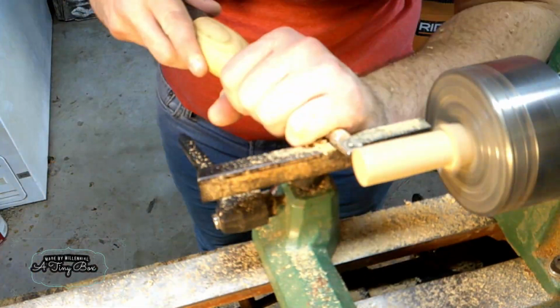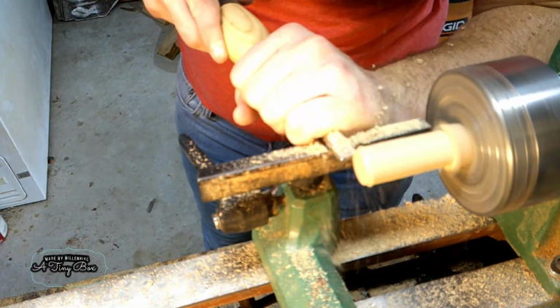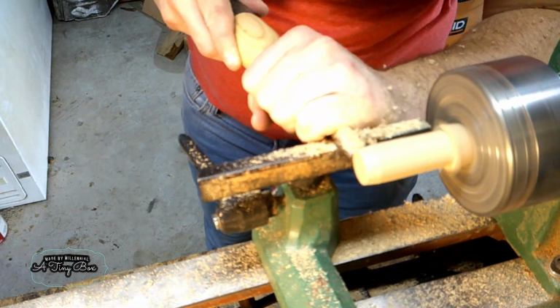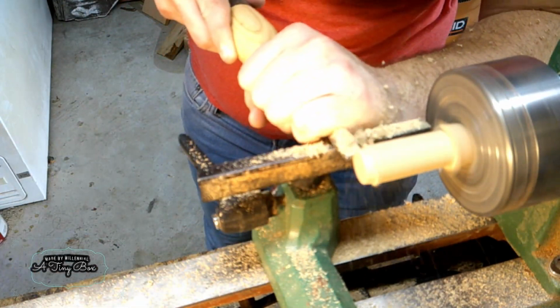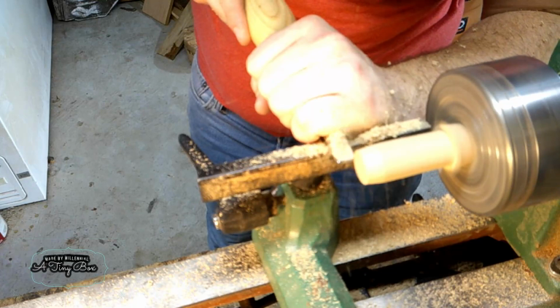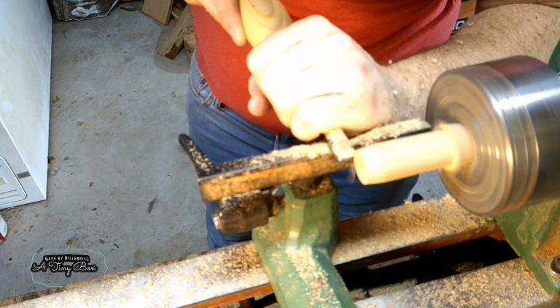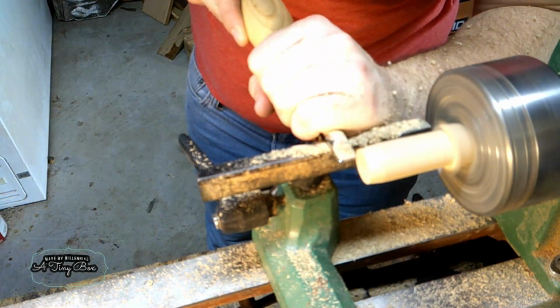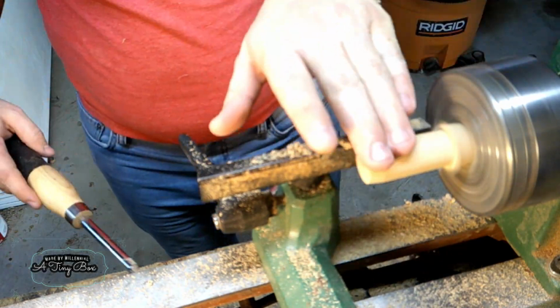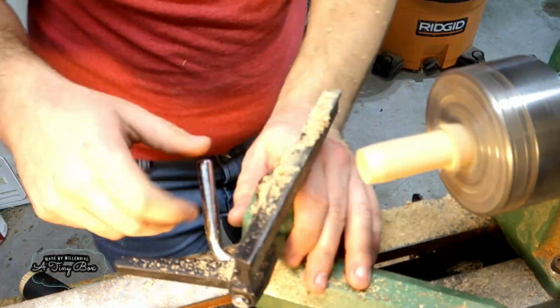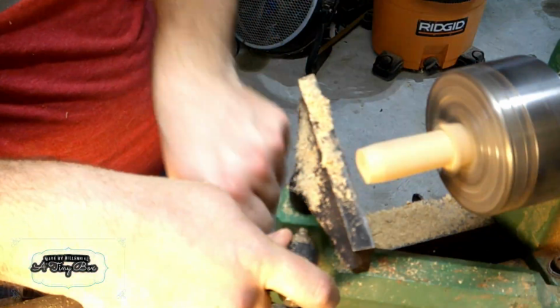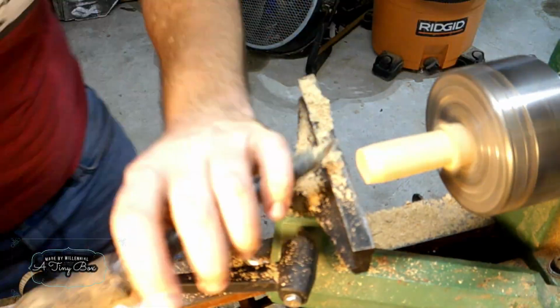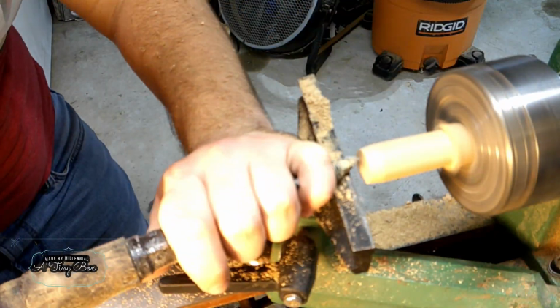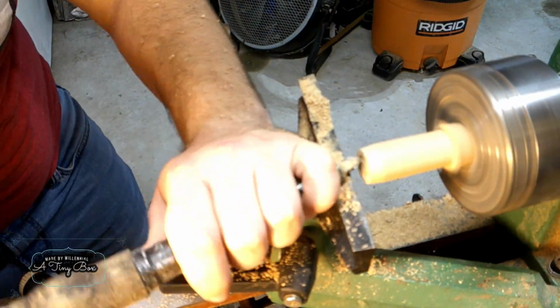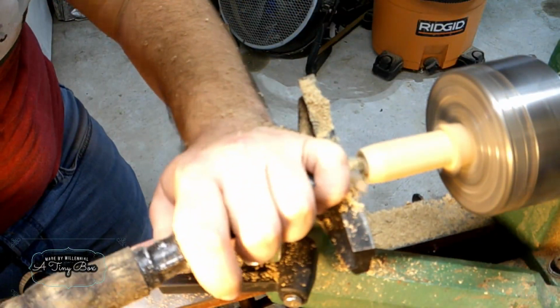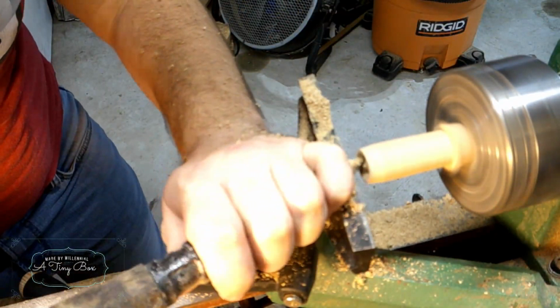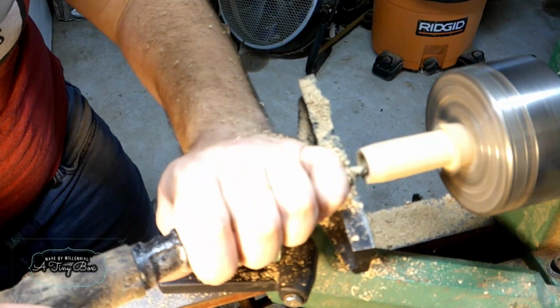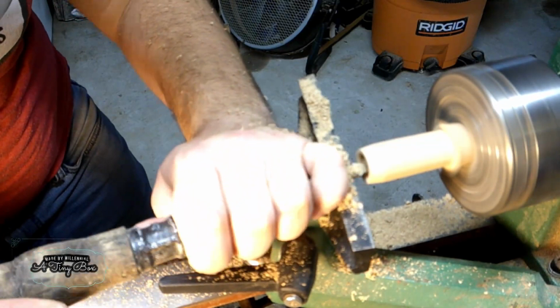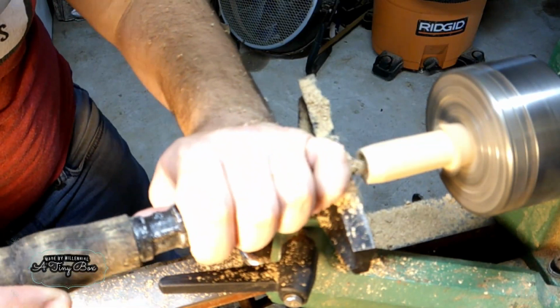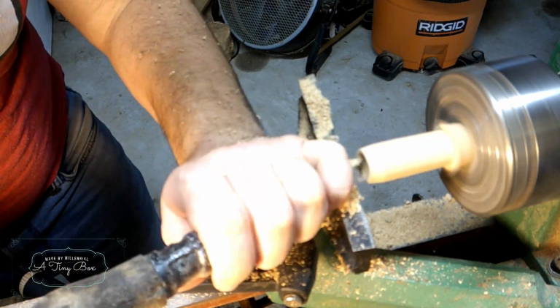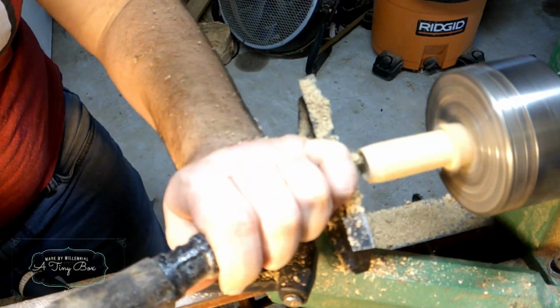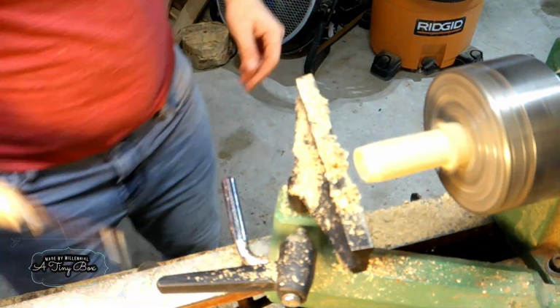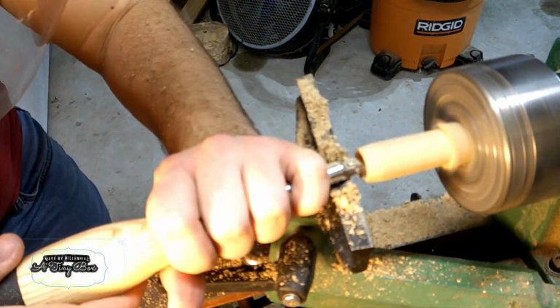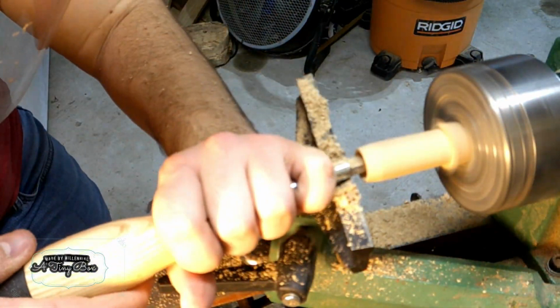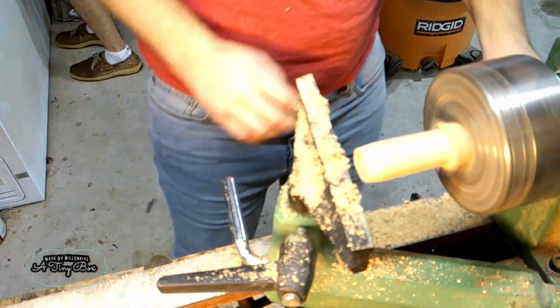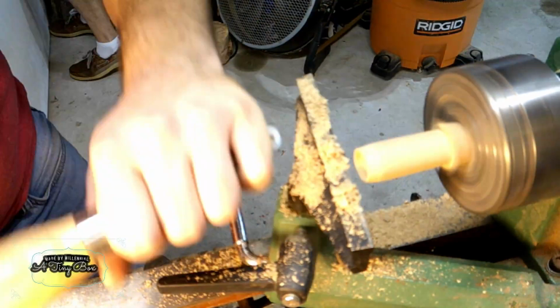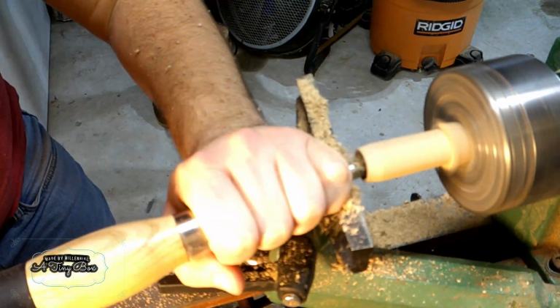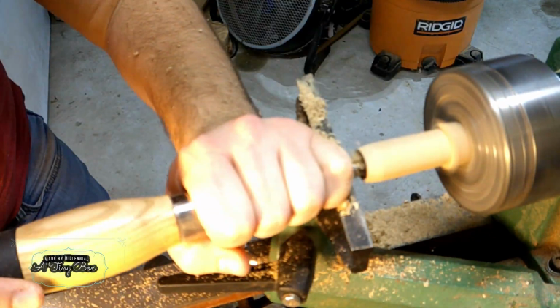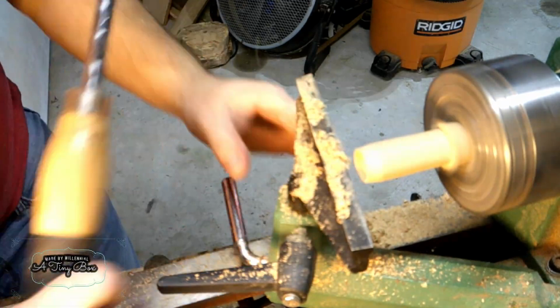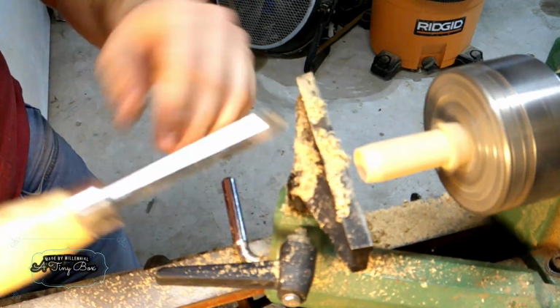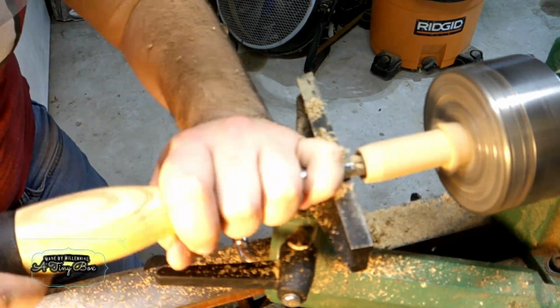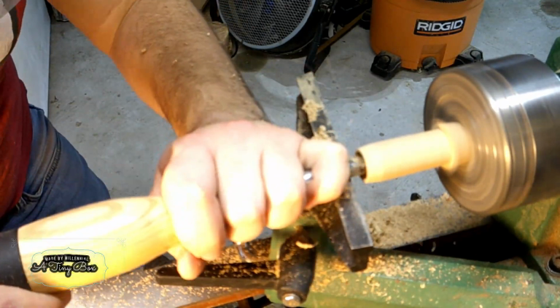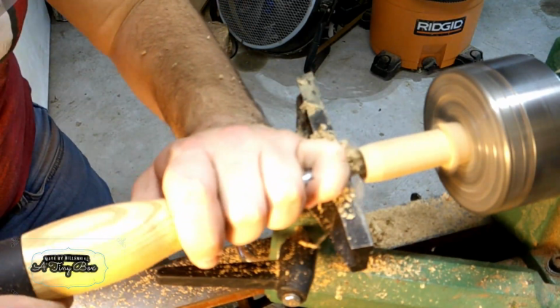Now this is a piece of blackjack oak that I've had lying around in my wood pile for a long time, and it is incredibly old and incredibly stable. So I feel very comfortable turning a very small box out of it.